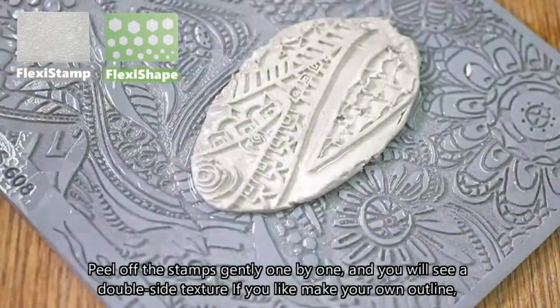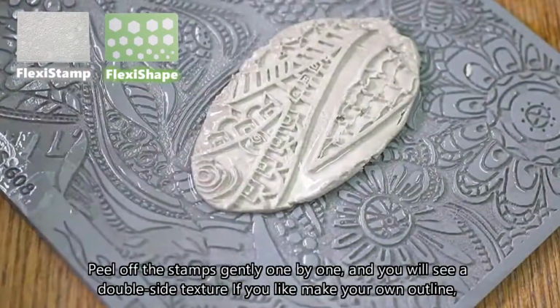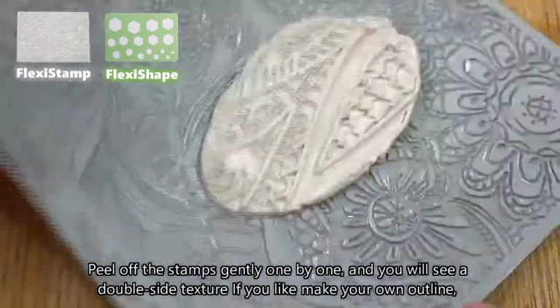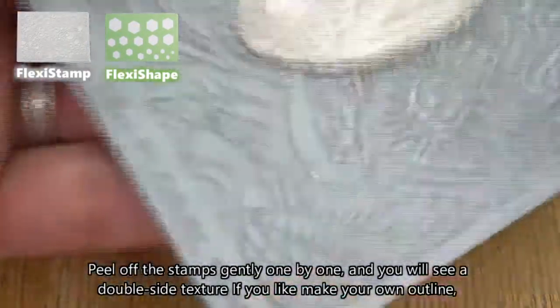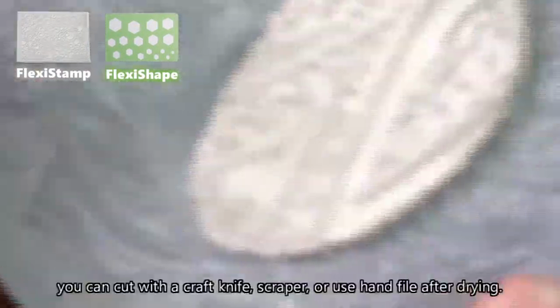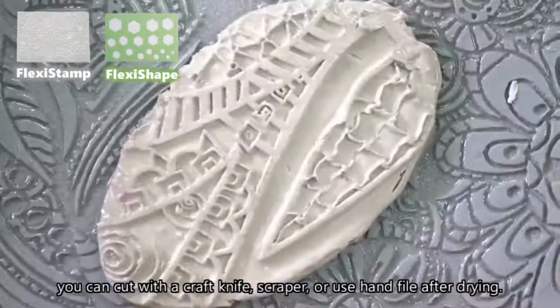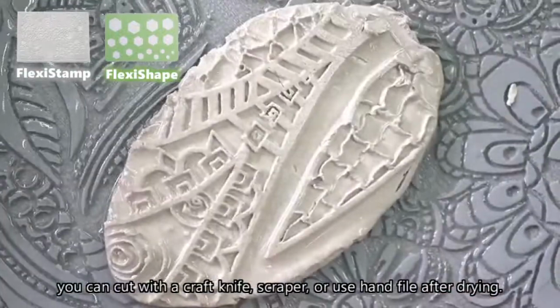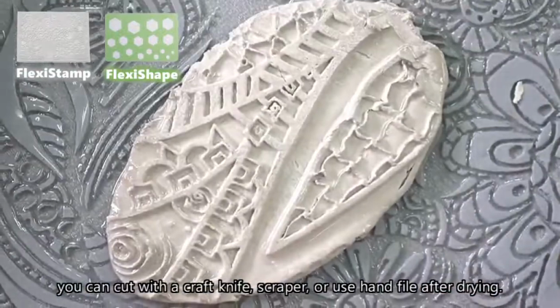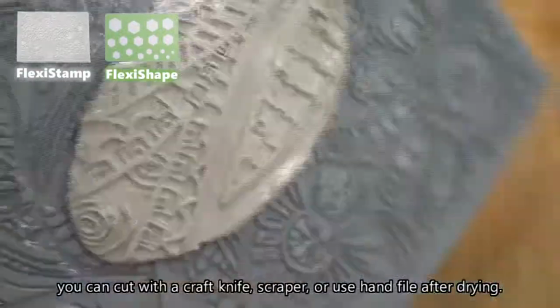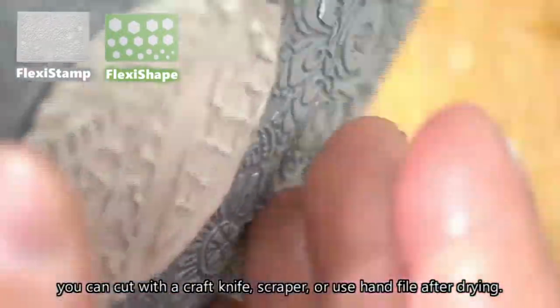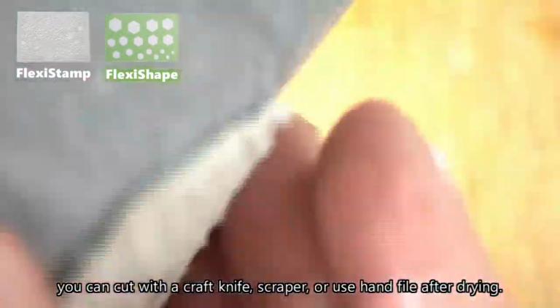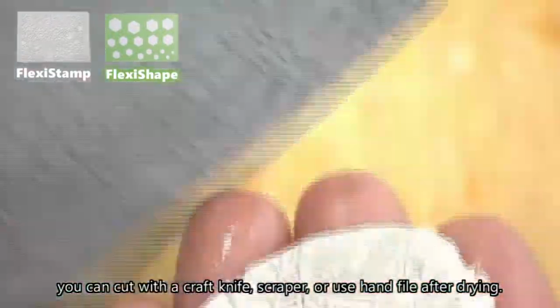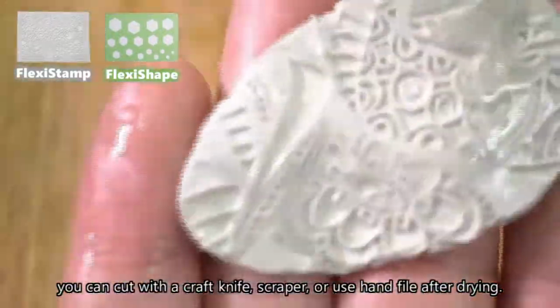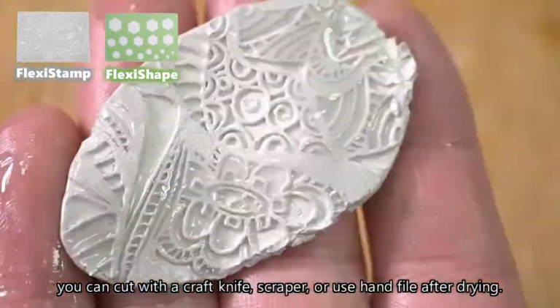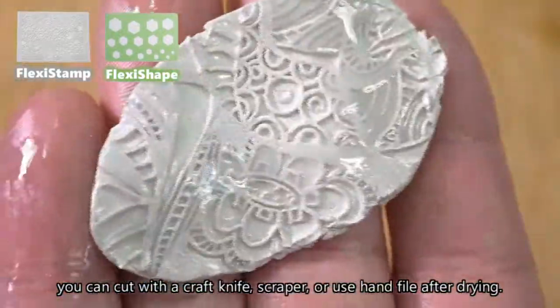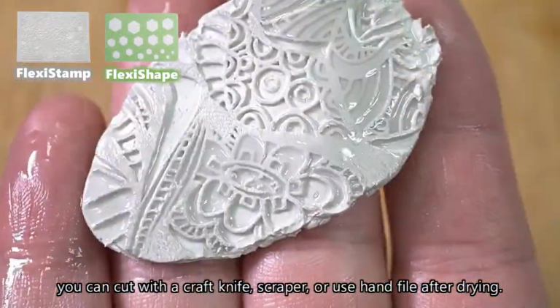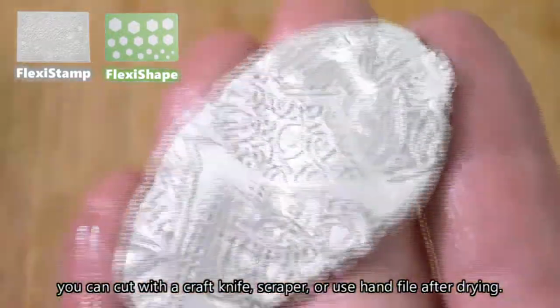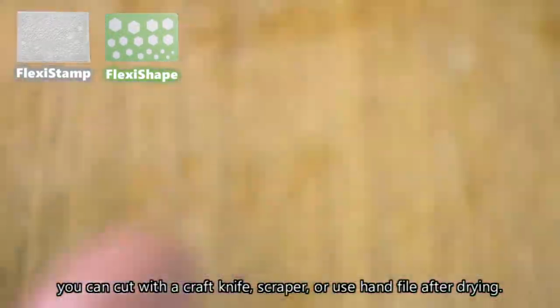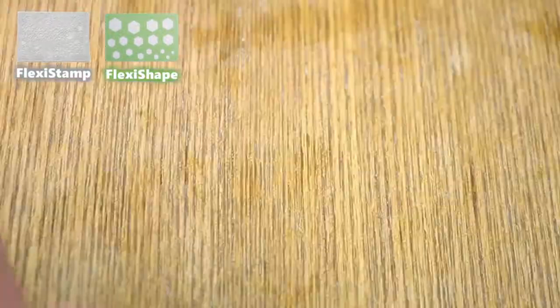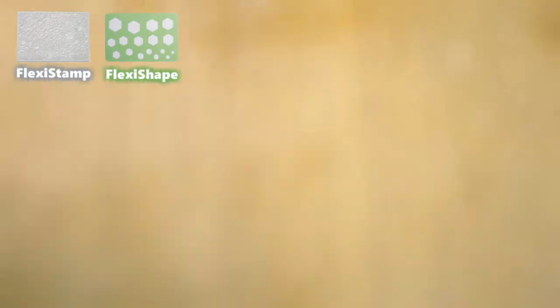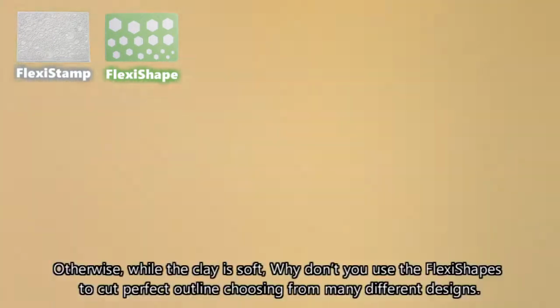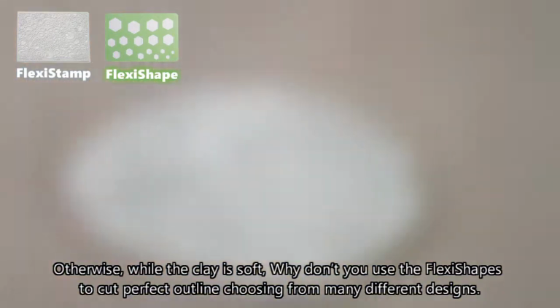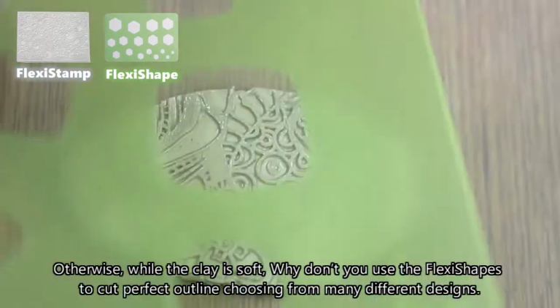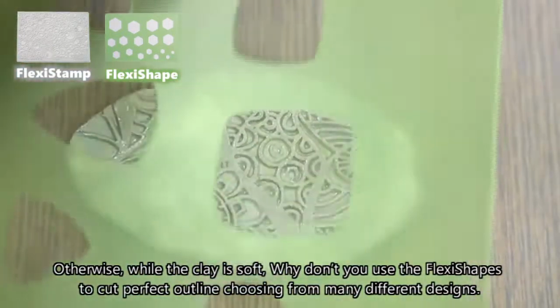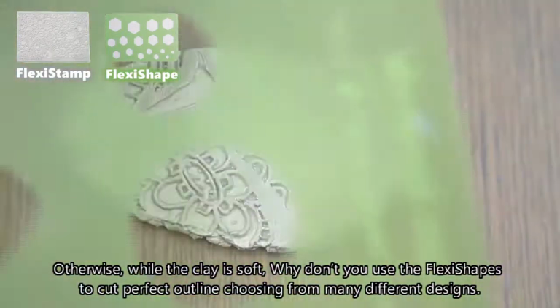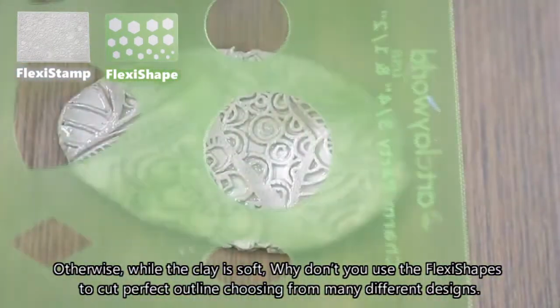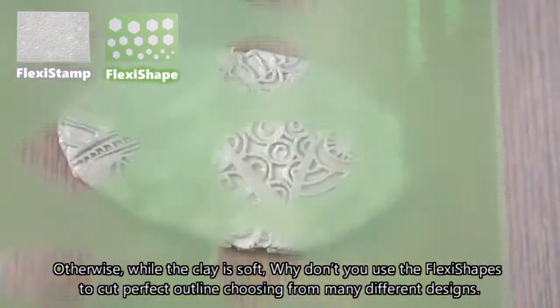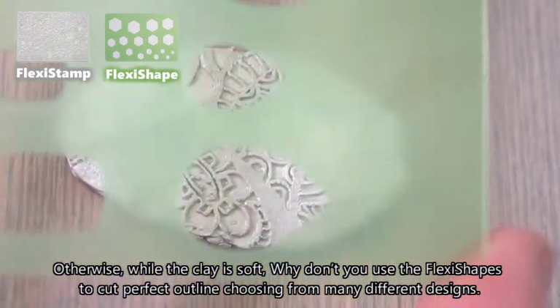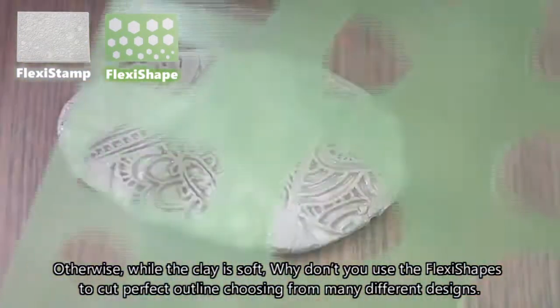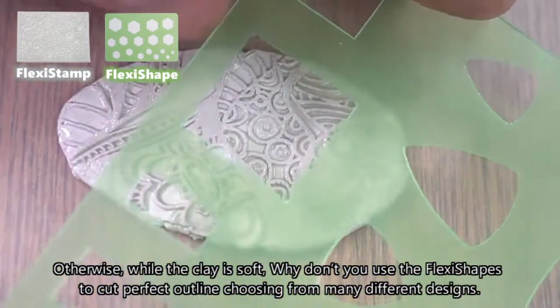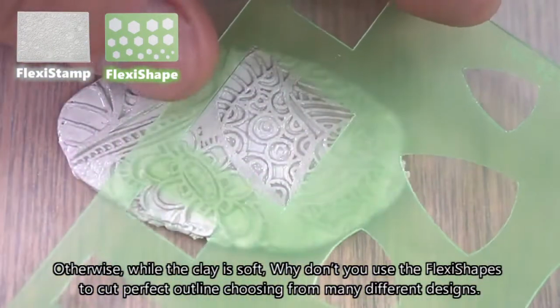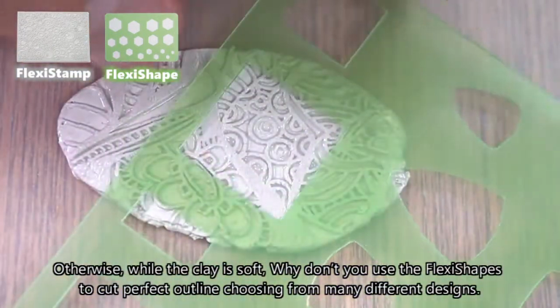If you like to make your own outline, you can cut with a craft knife, scraper, or use a hand file after drying. Otherwise, while the clay is soft, why don't you use the flexi shapes to cut a perfect outline.